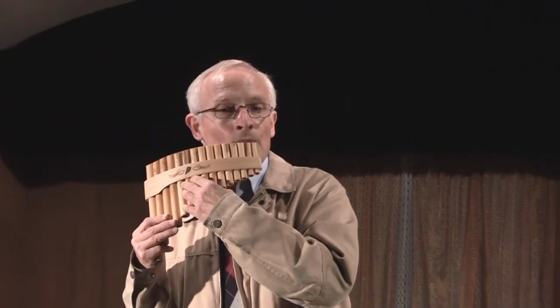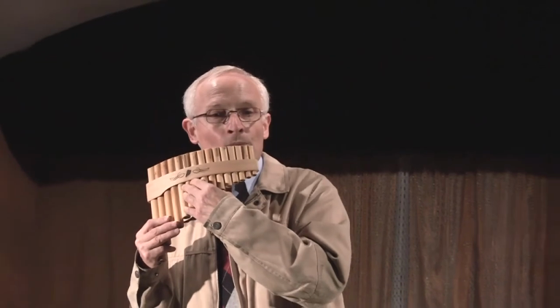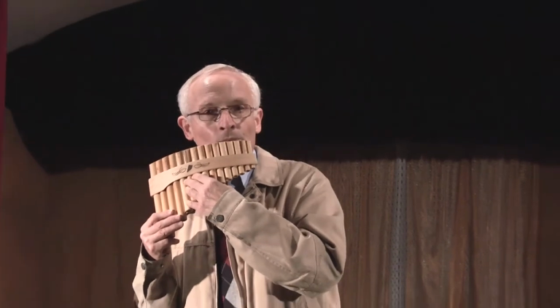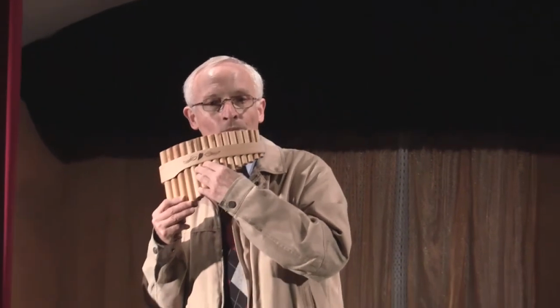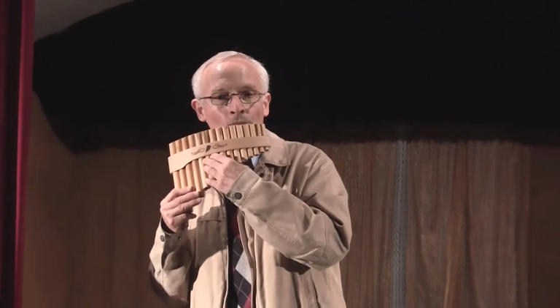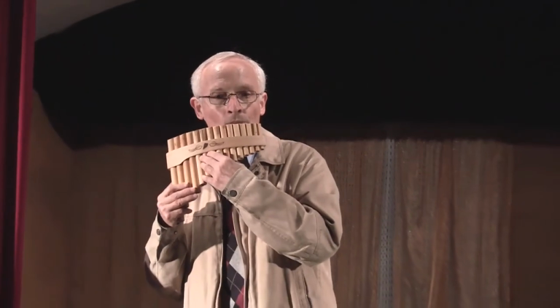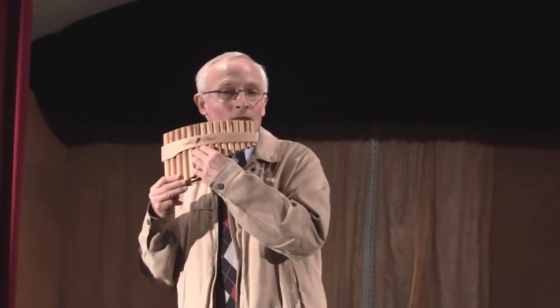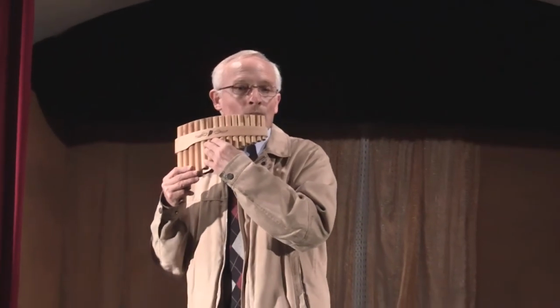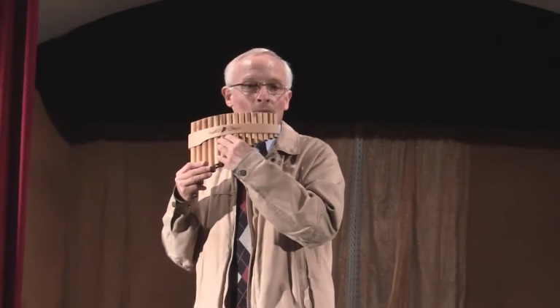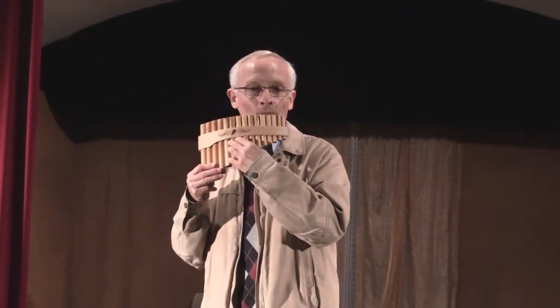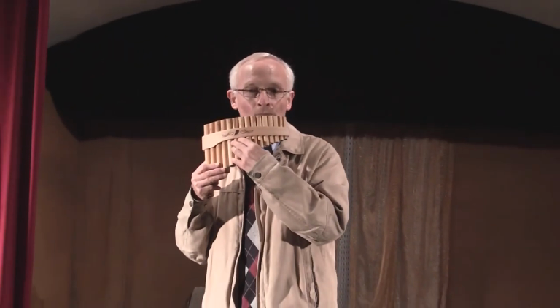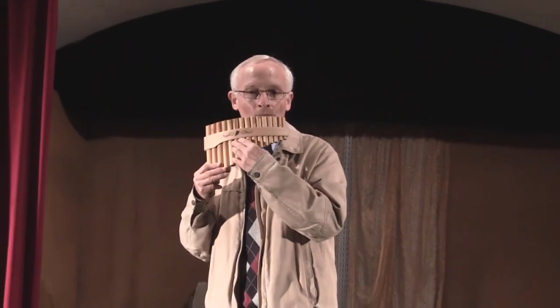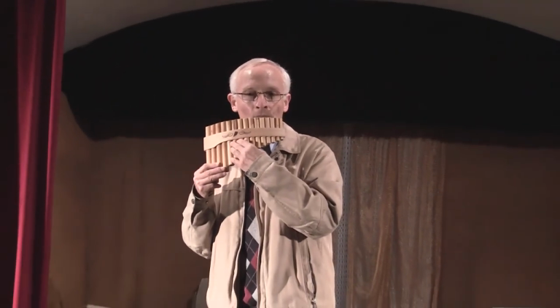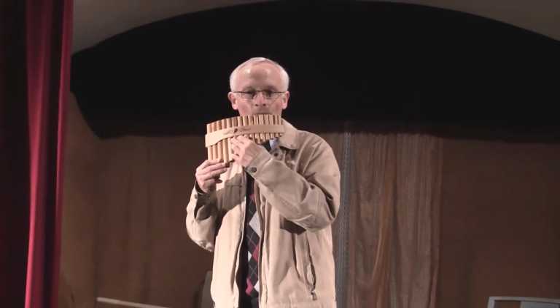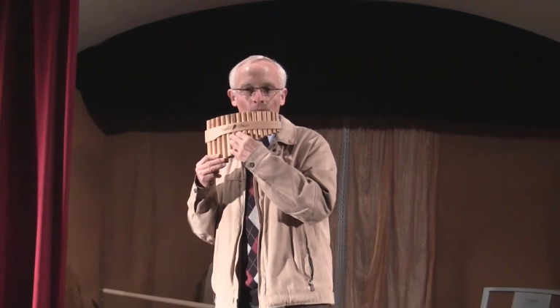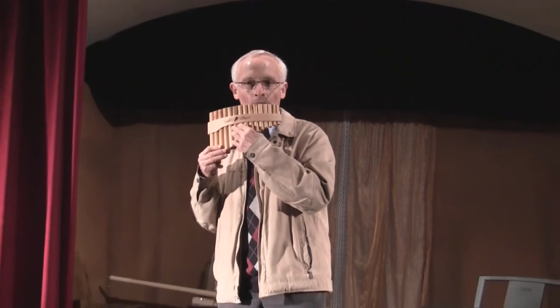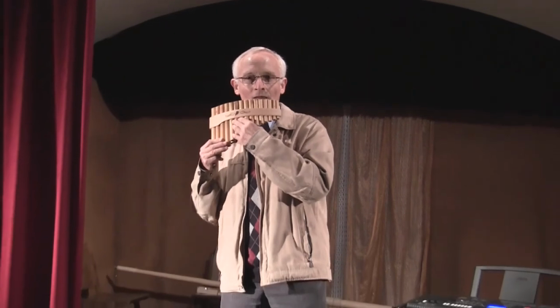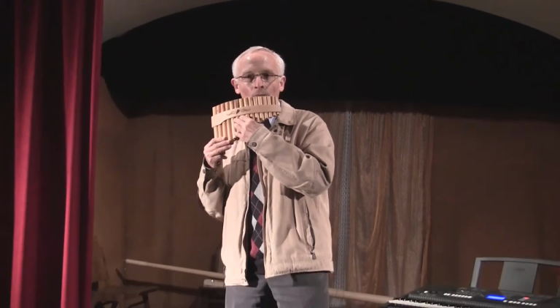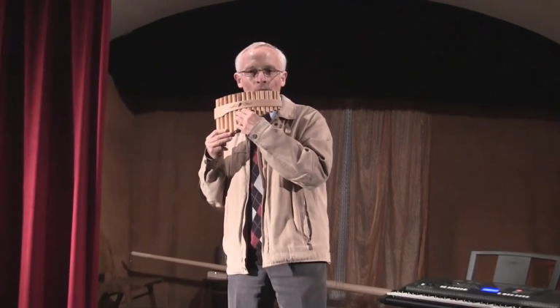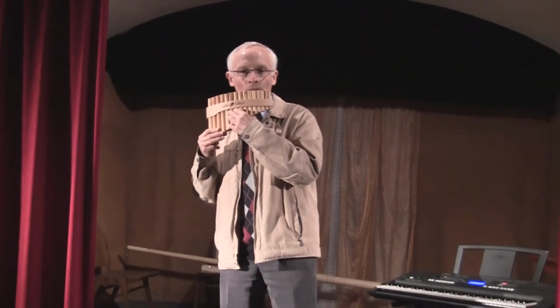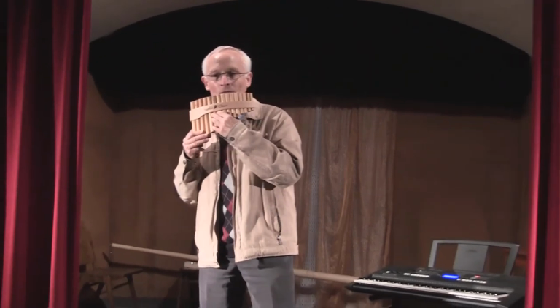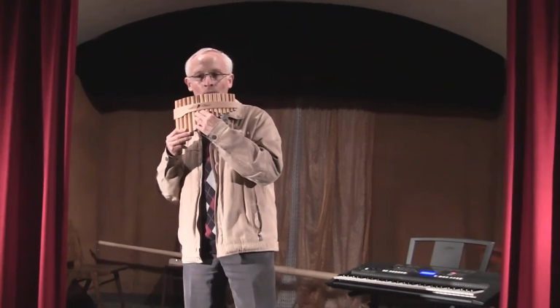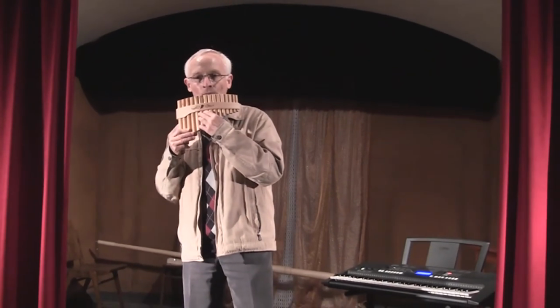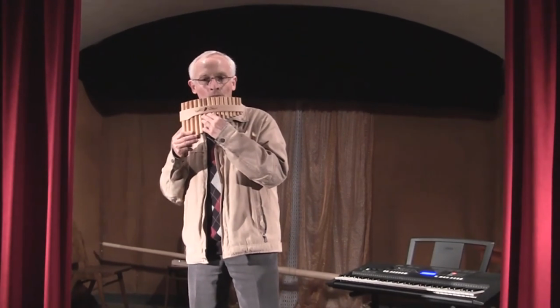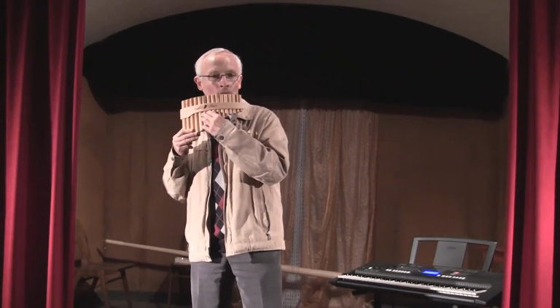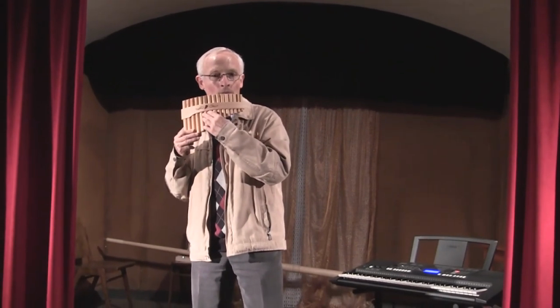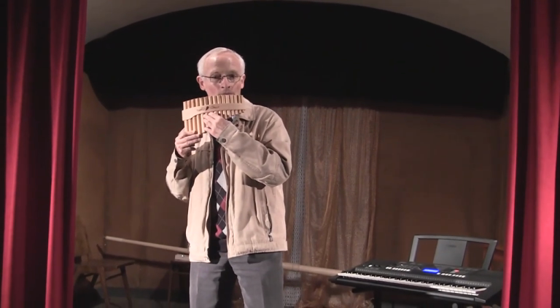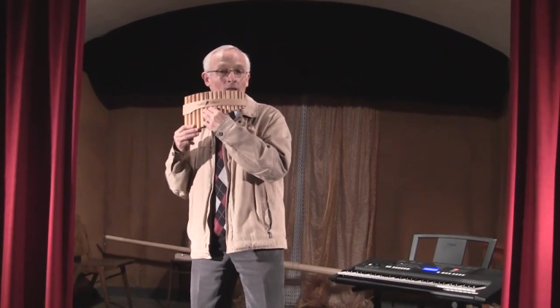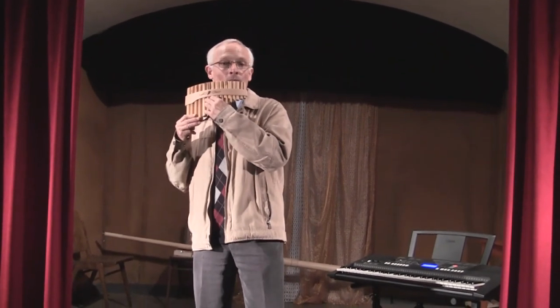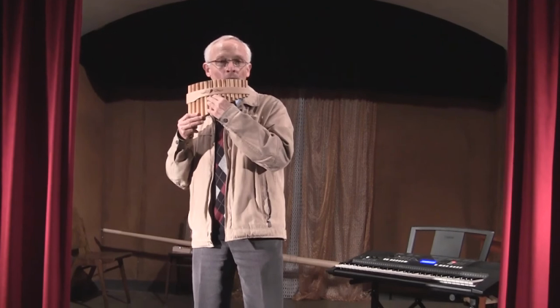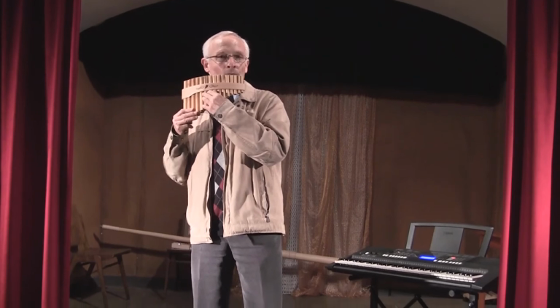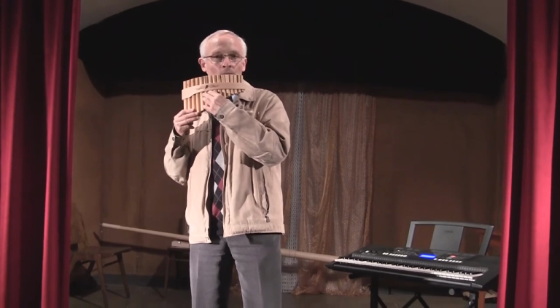I'm going to play with the Pan Flute to this recording of the keyboard.